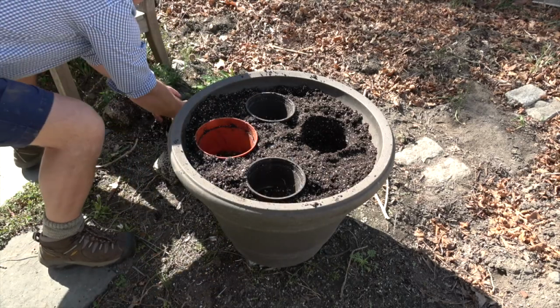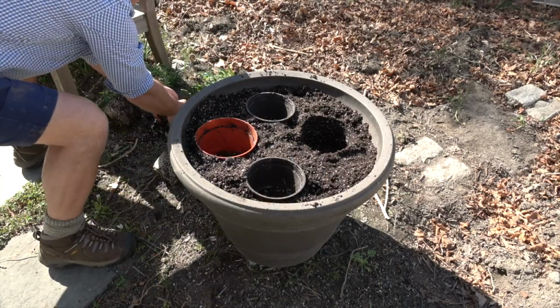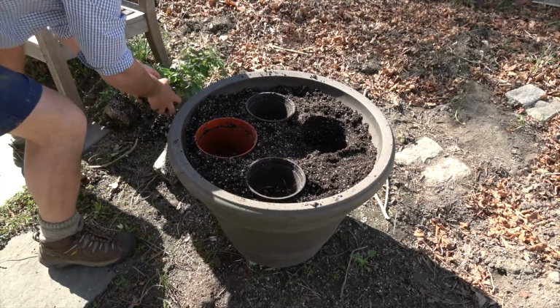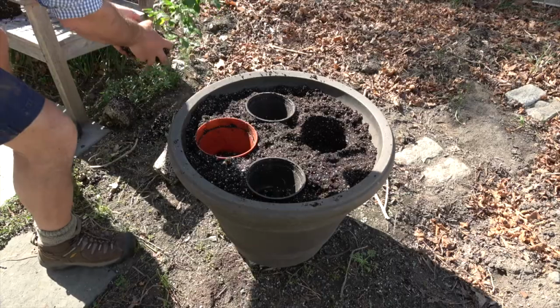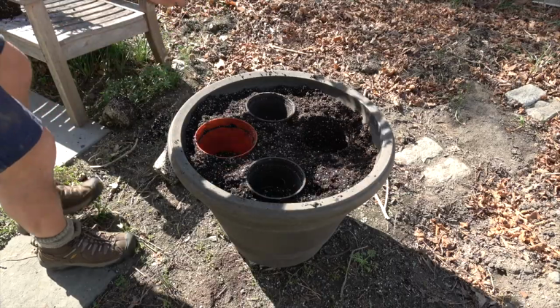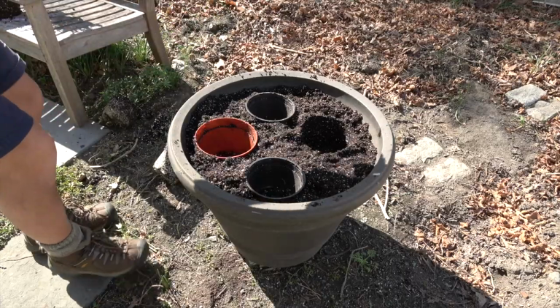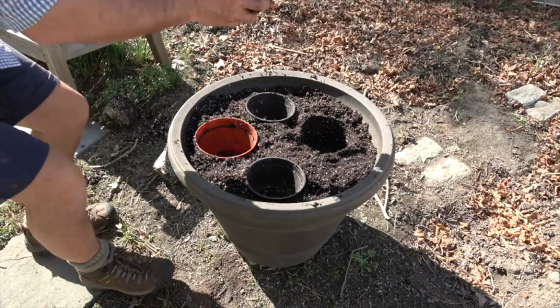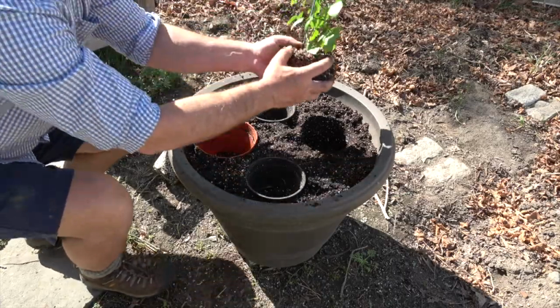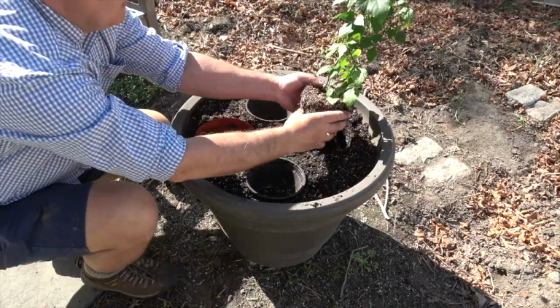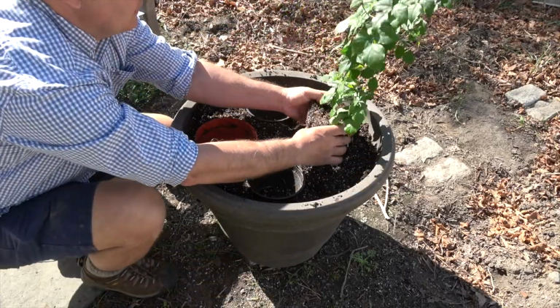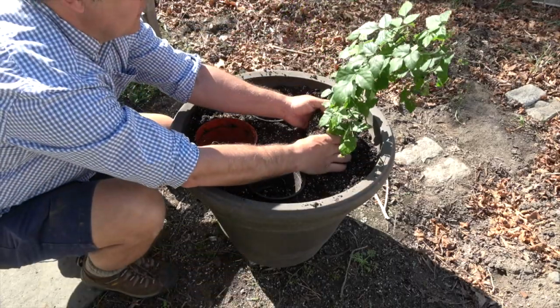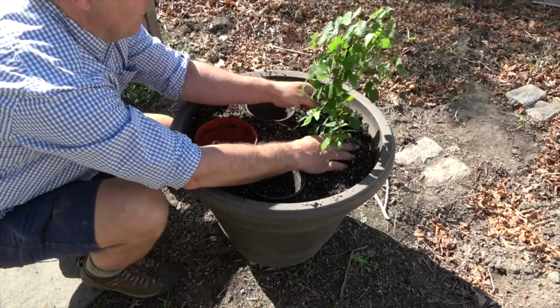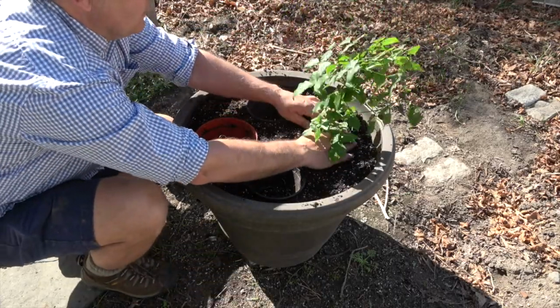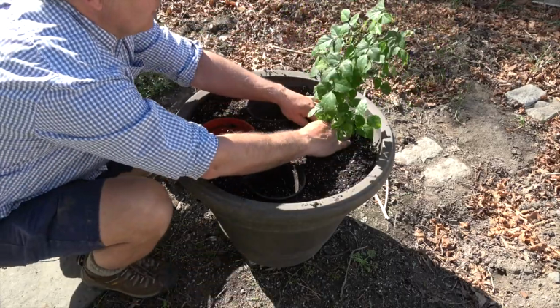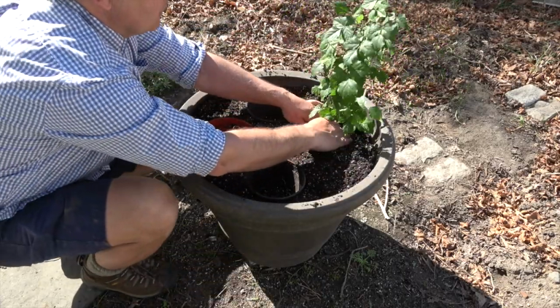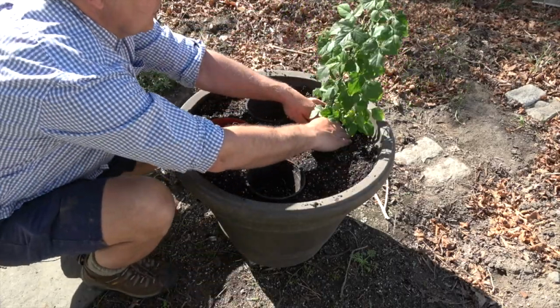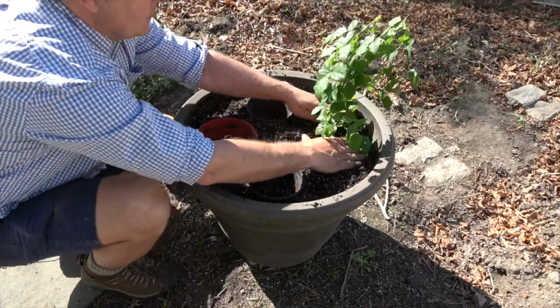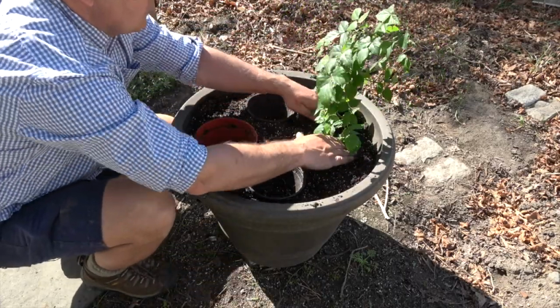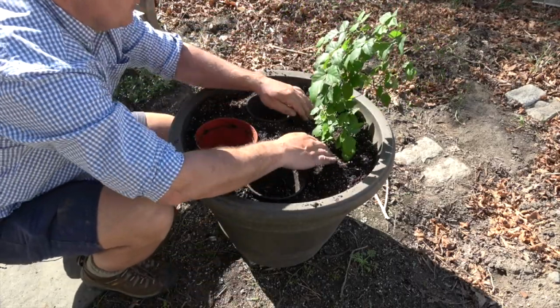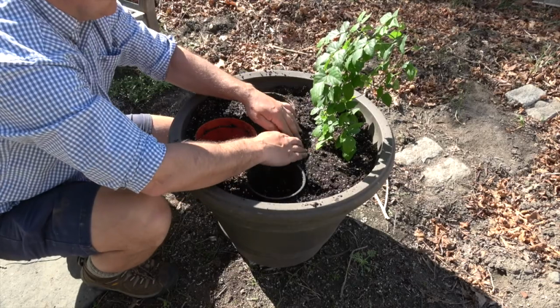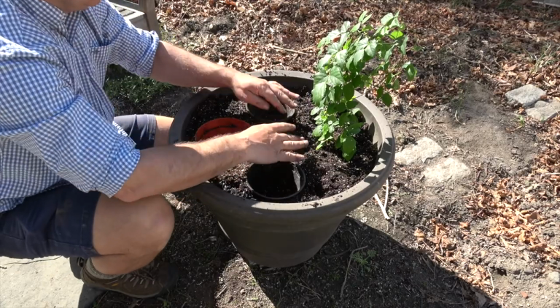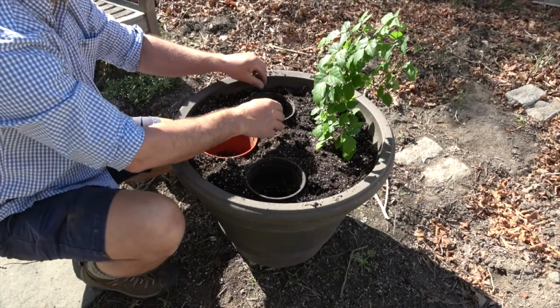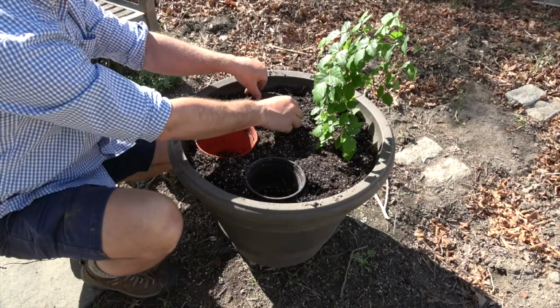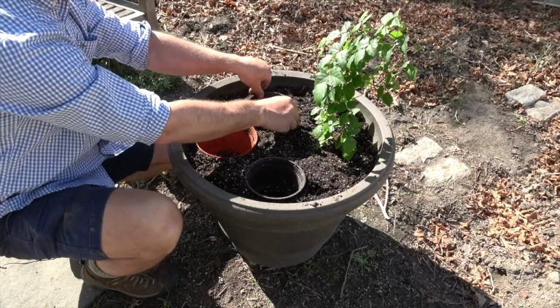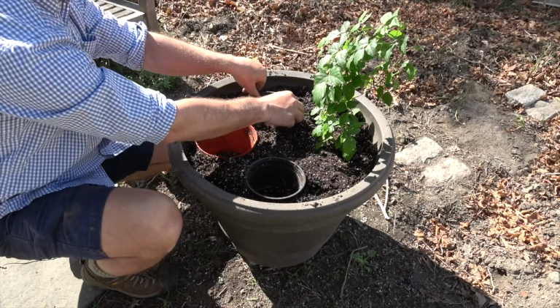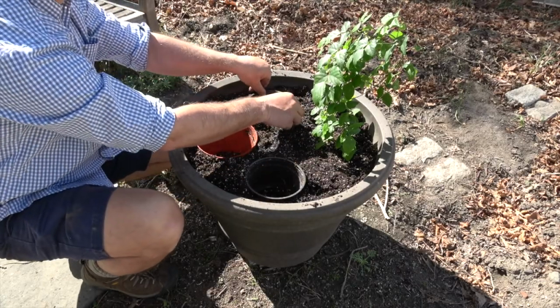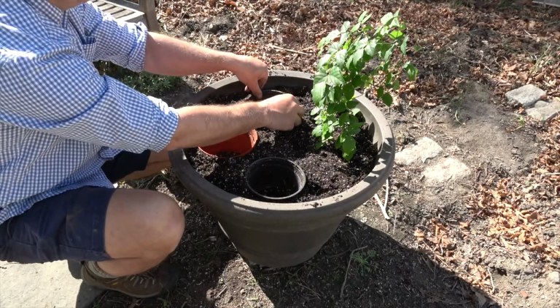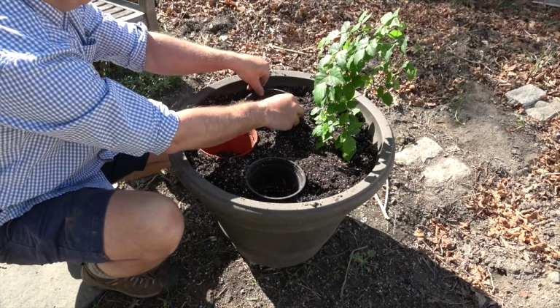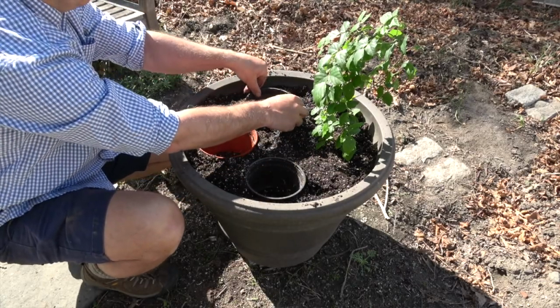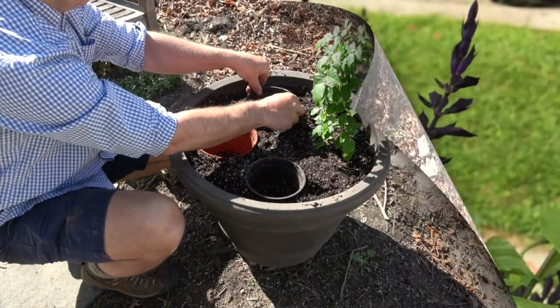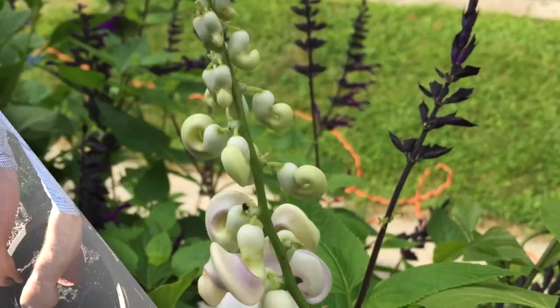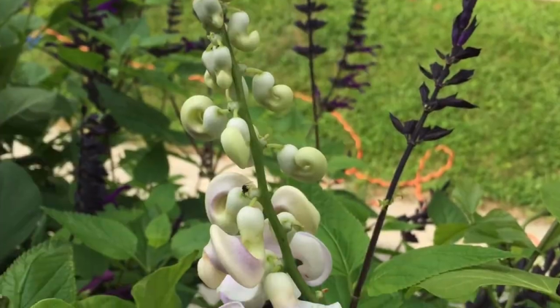This plant used to be called Vigna caracalla, now it's called Cochleanthes caracalla. Snail vine, corkscrew vine — it's a great plant. Go find it. Thank you for watching. Tell your friends, tell your family. Happy planting.